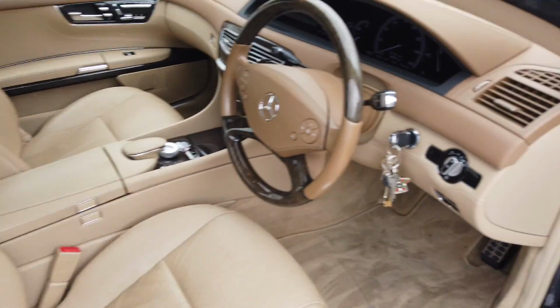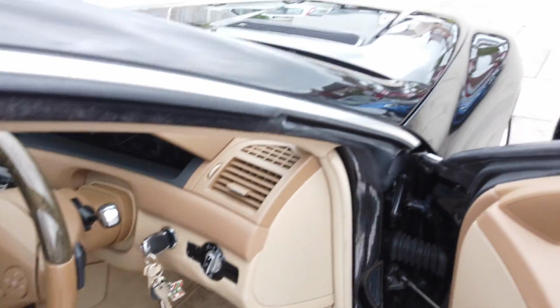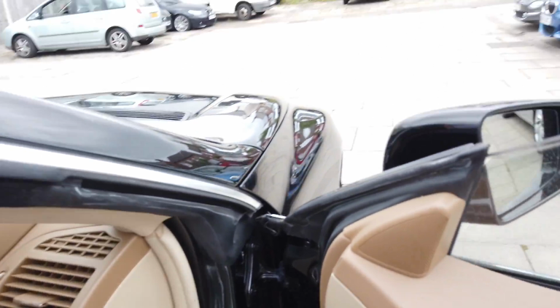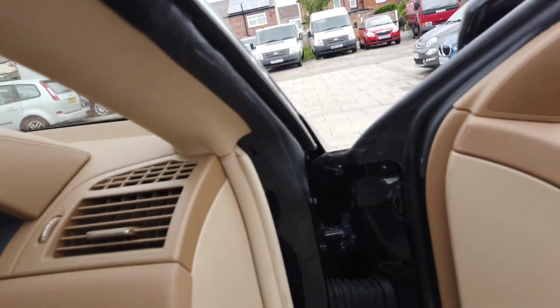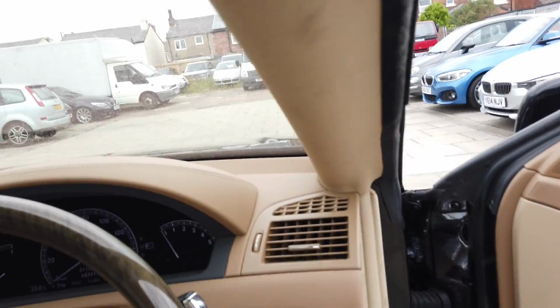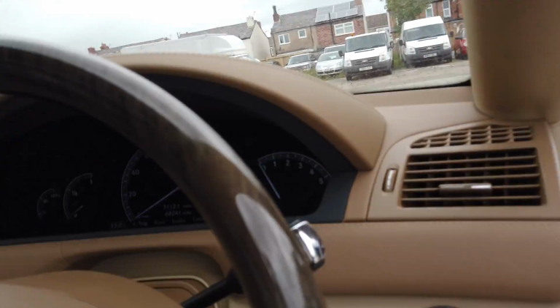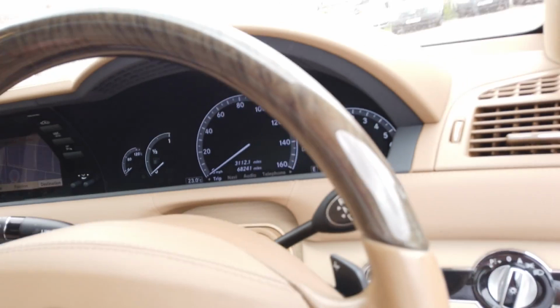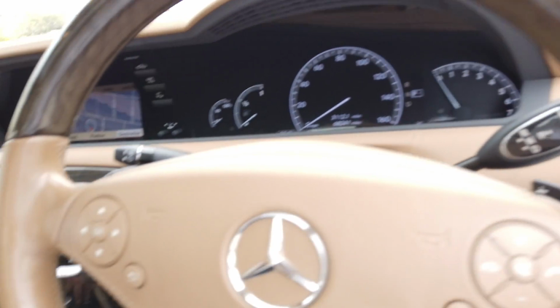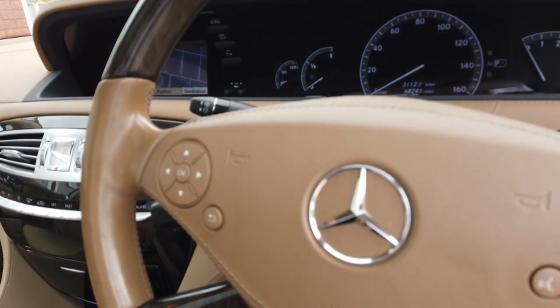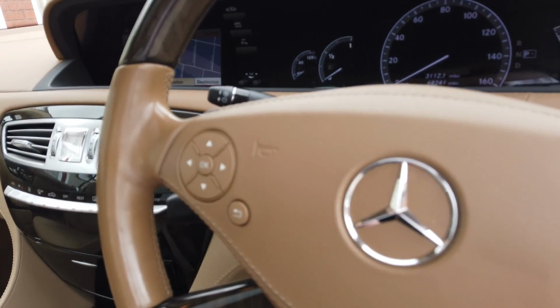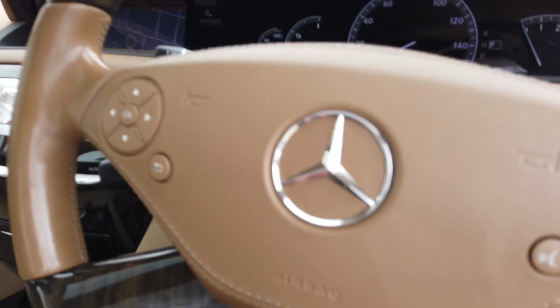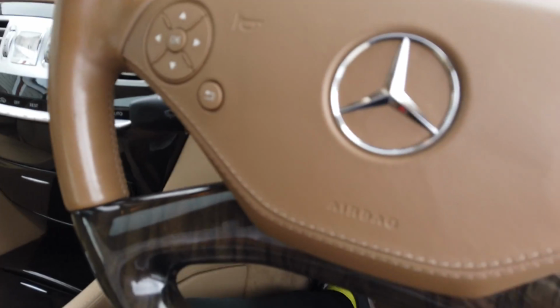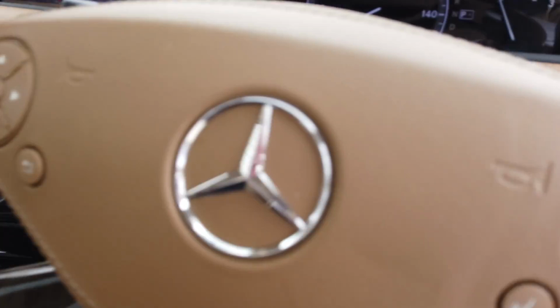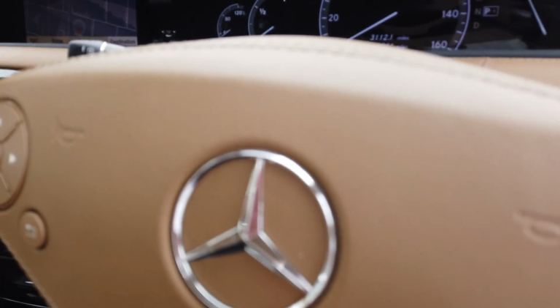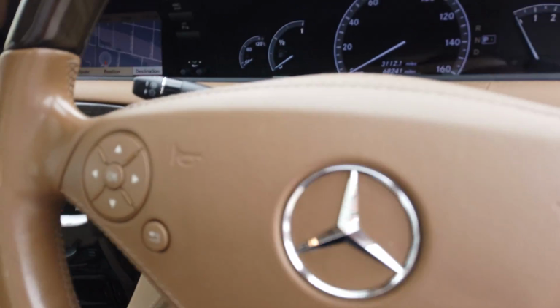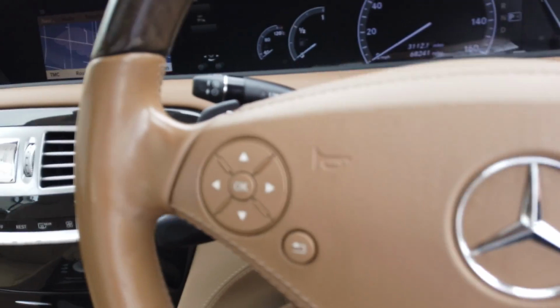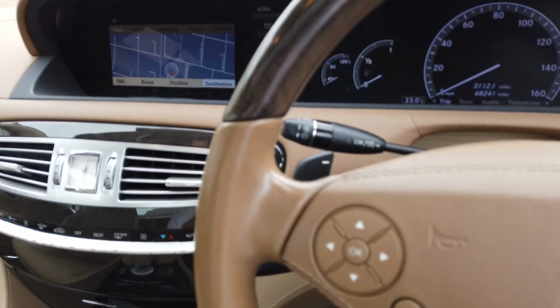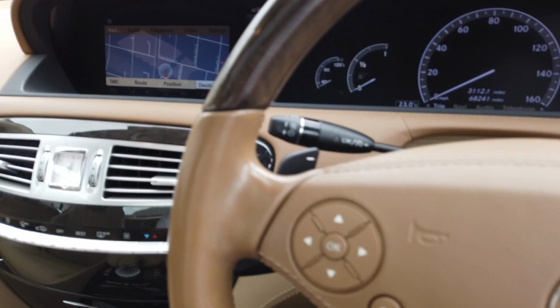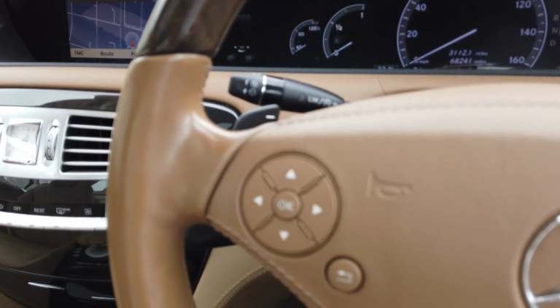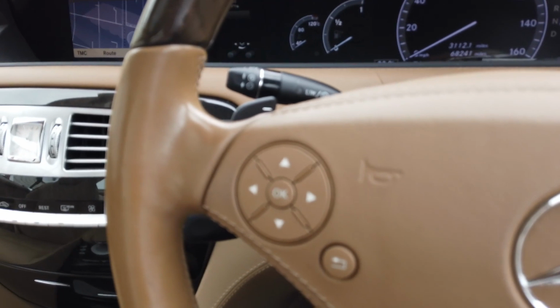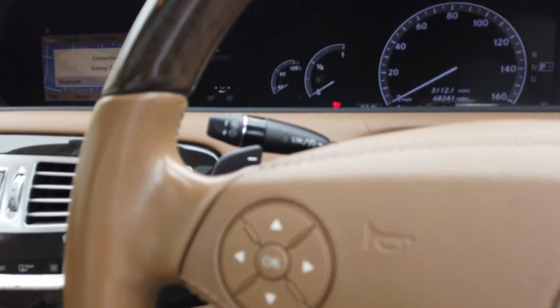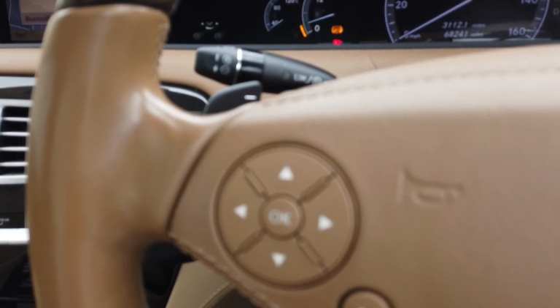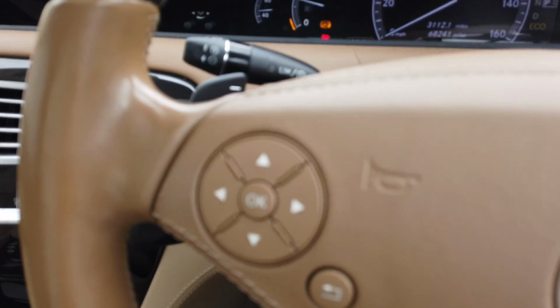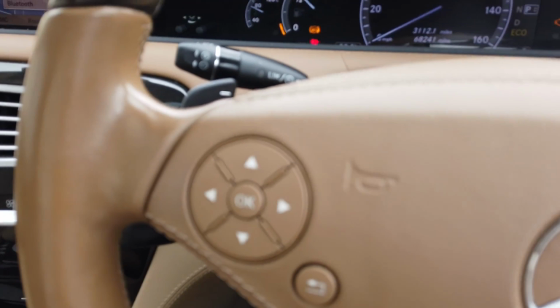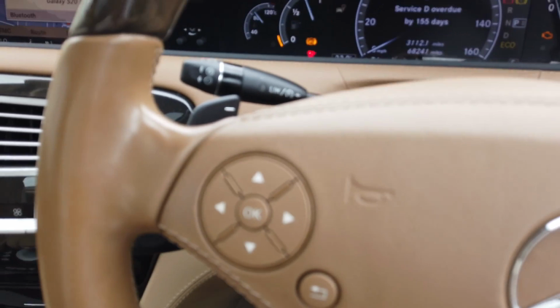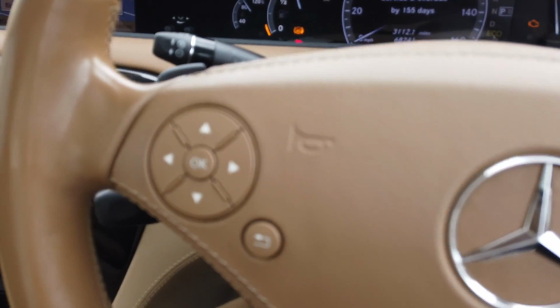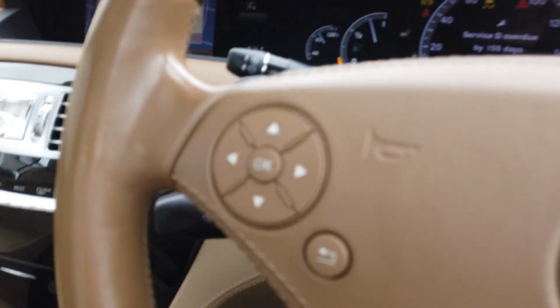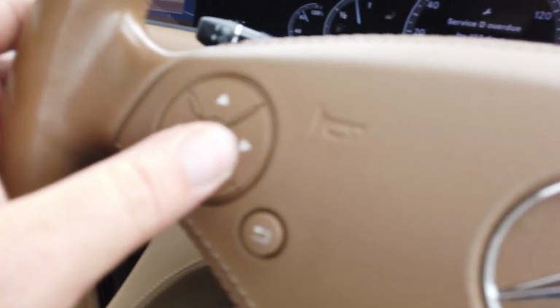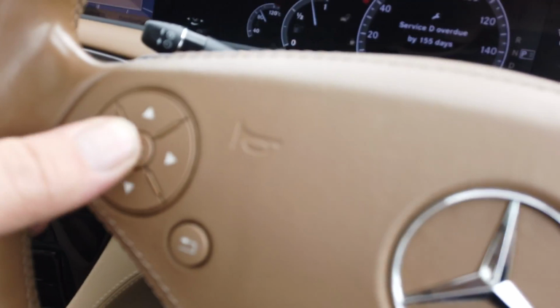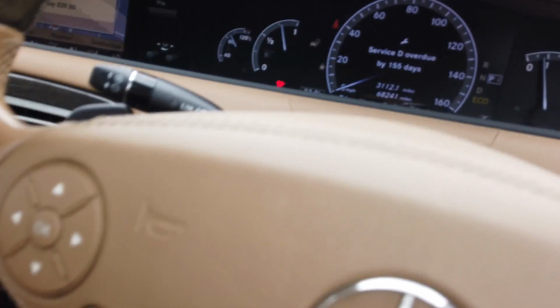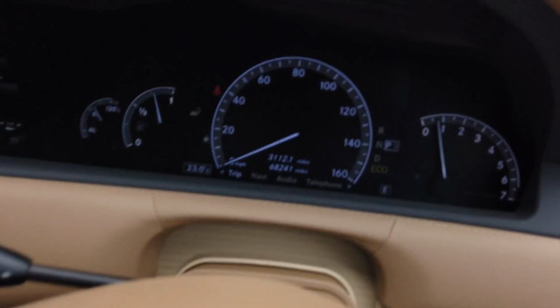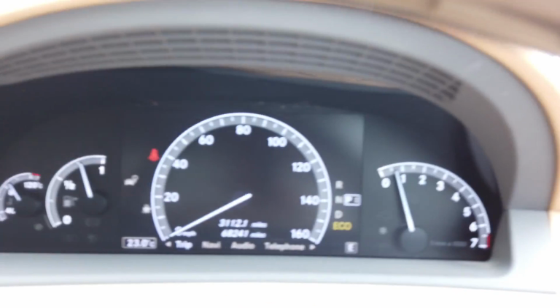The car comes with two keys and a comprehensive service history - the first four services with Mercedes and then independent. We've got all the receipts and bills for everything. It's due a service now which we're going to do.